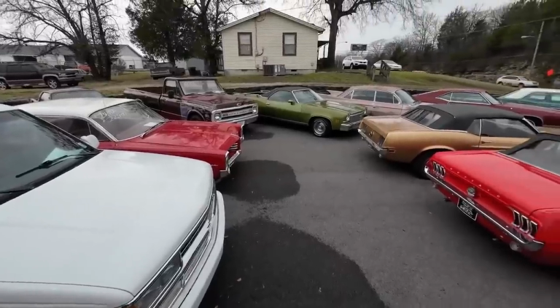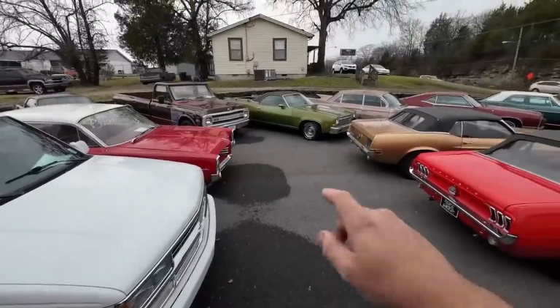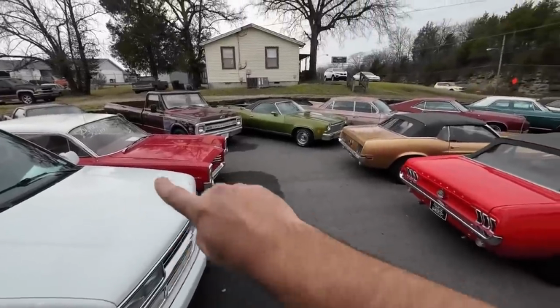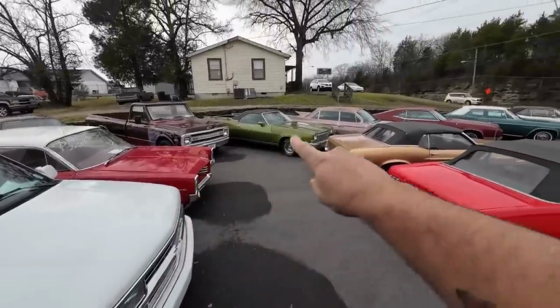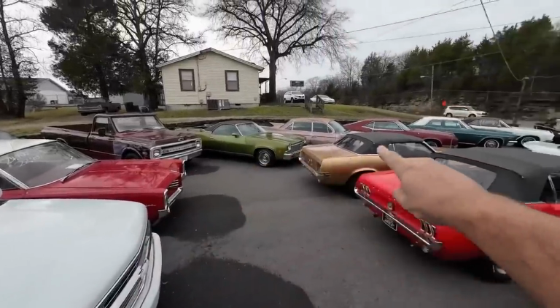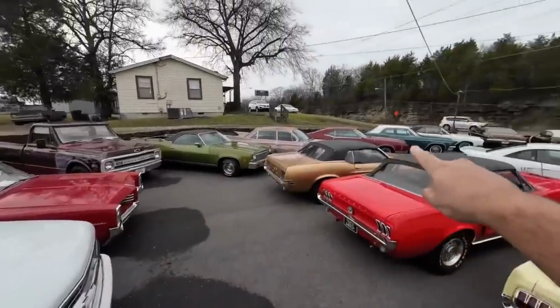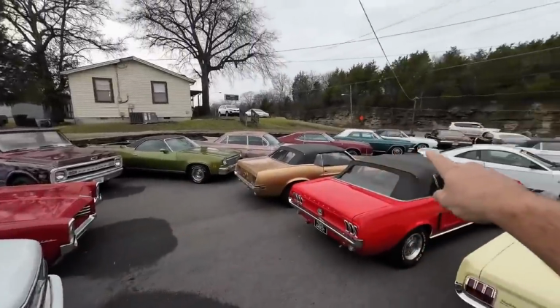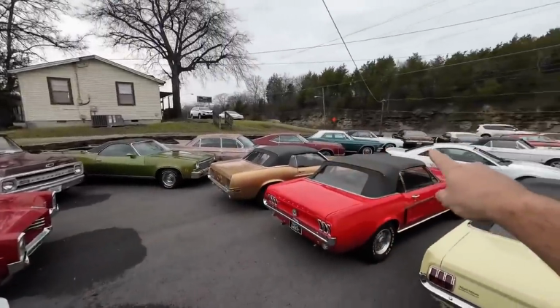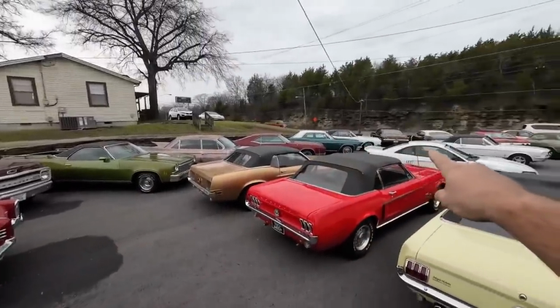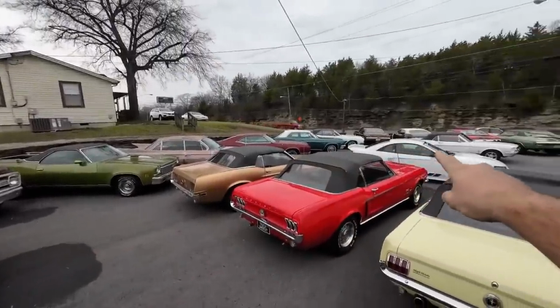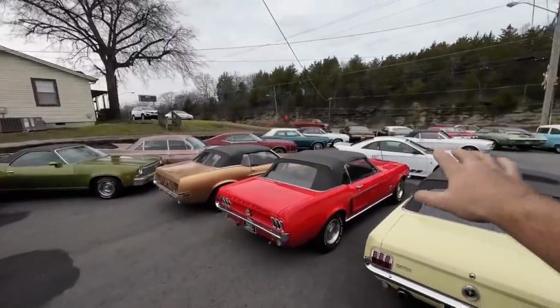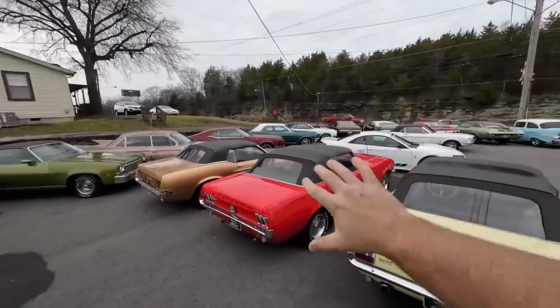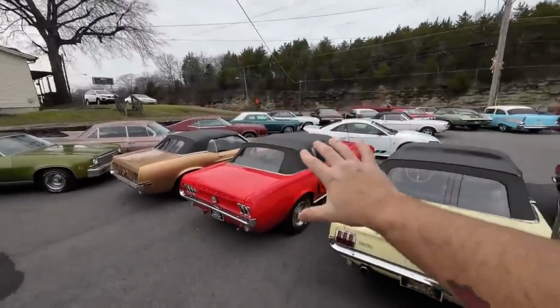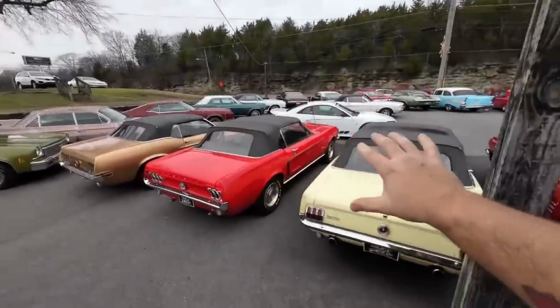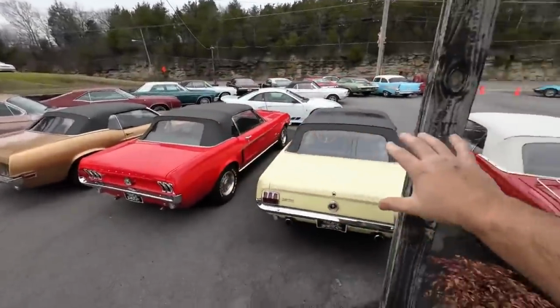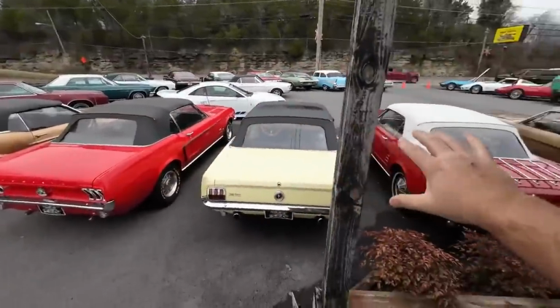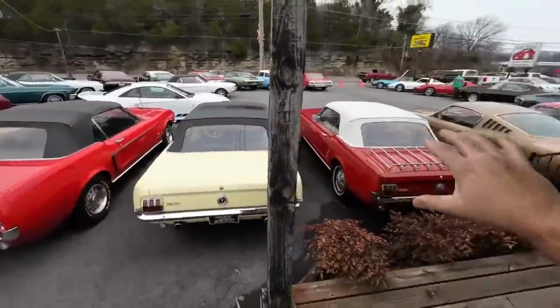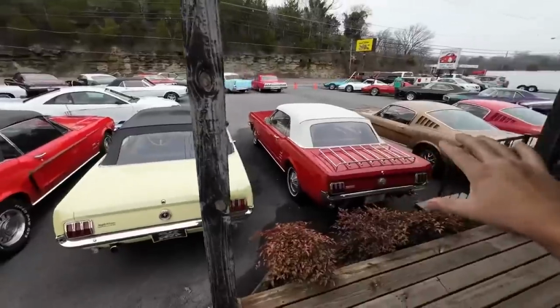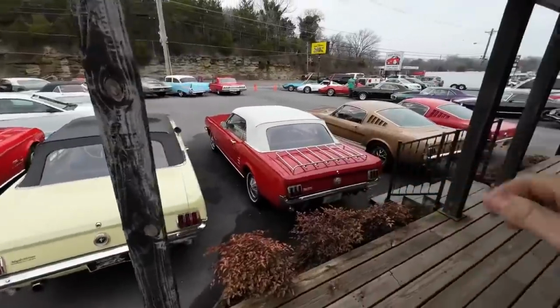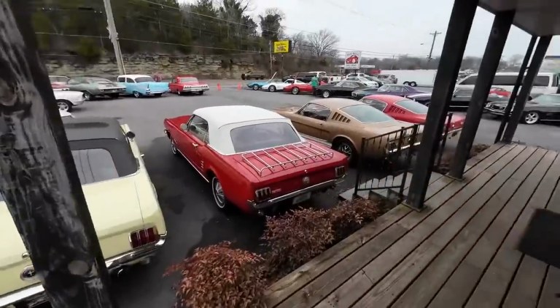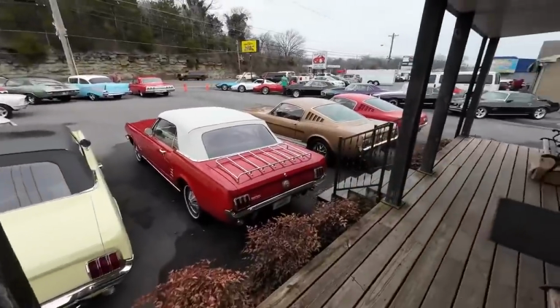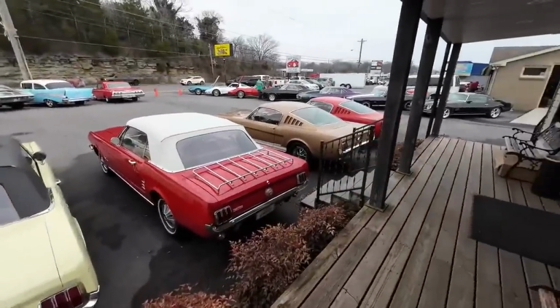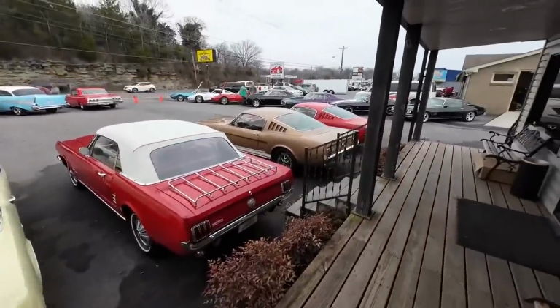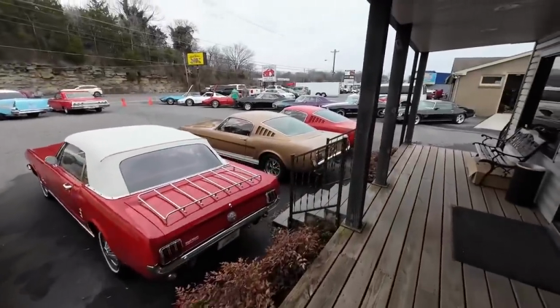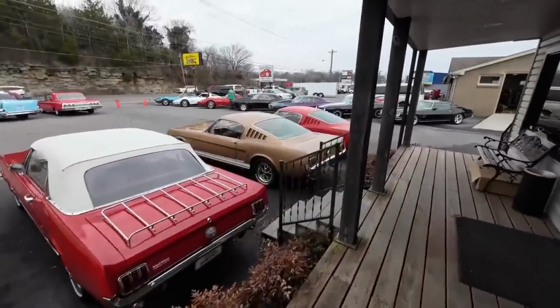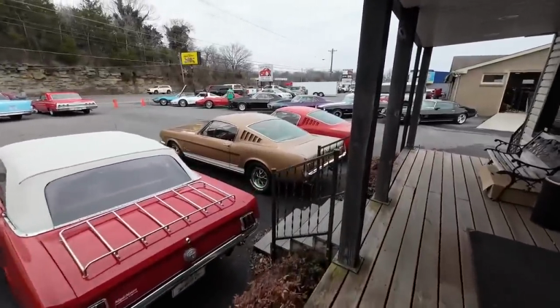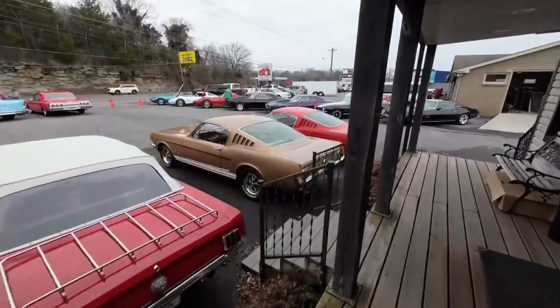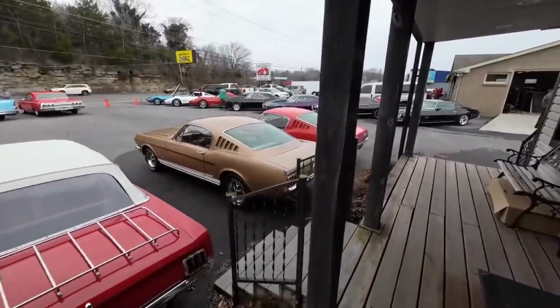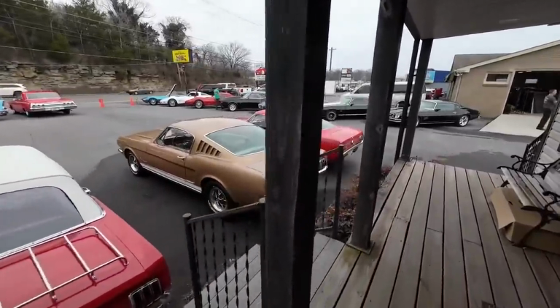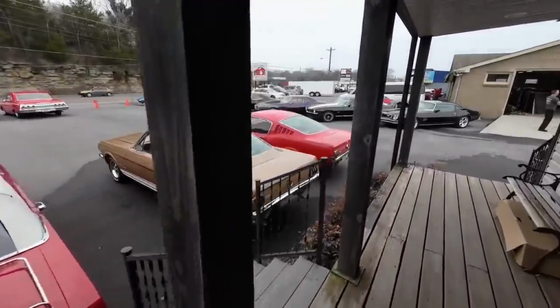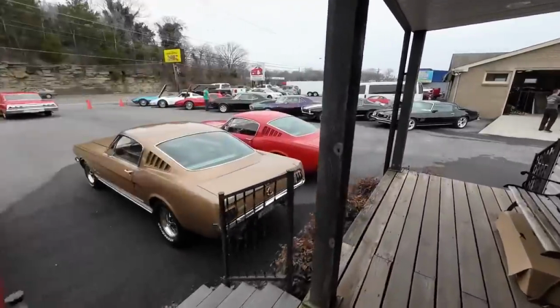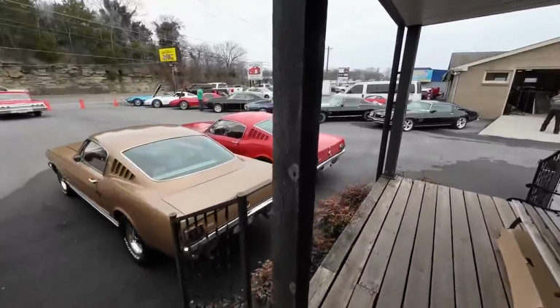Made it down another row here. You can see all the Mustangs out in the middle — we're going to be getting to those in a minute. For now let's jump into the showroom and see what we got loaded up in there.